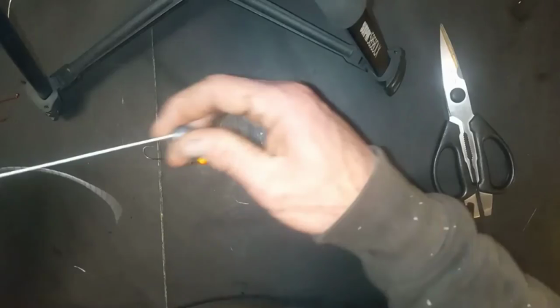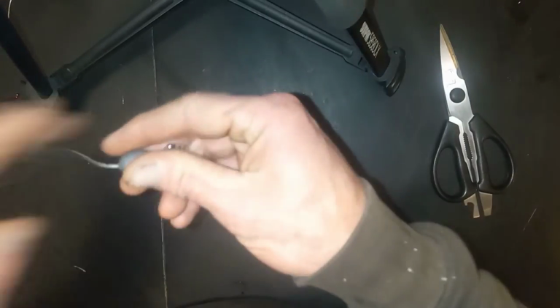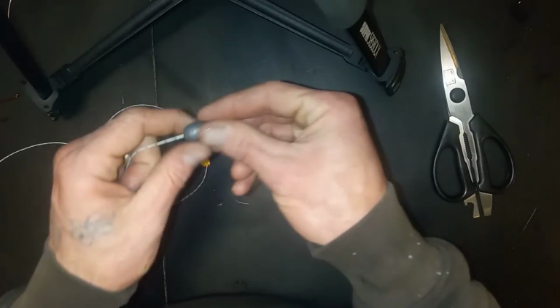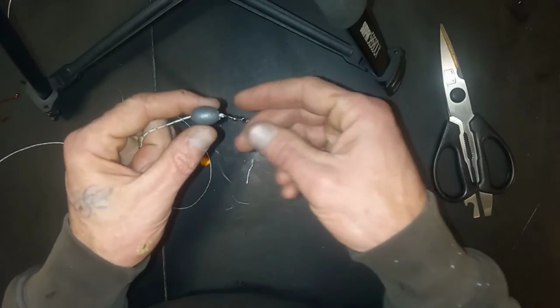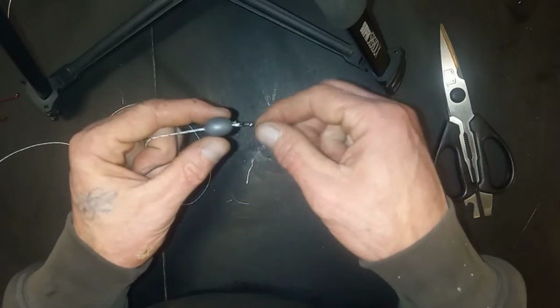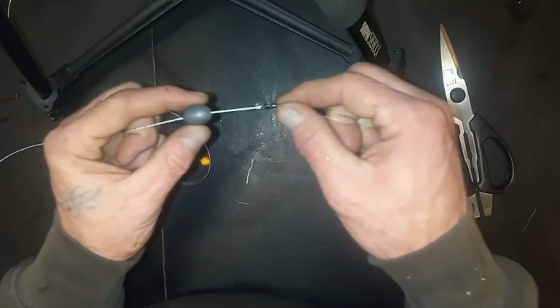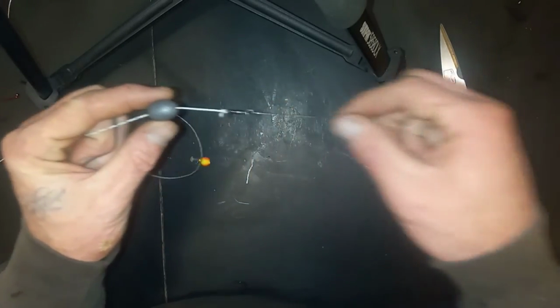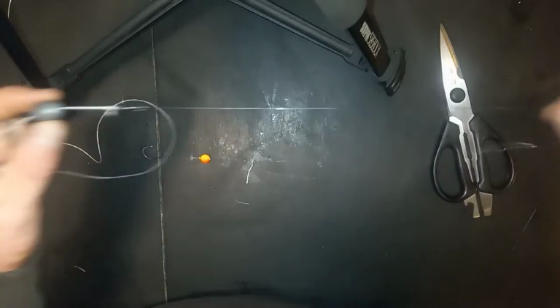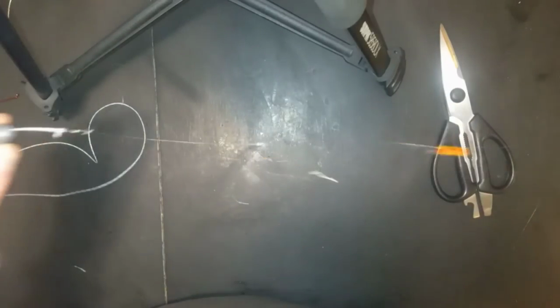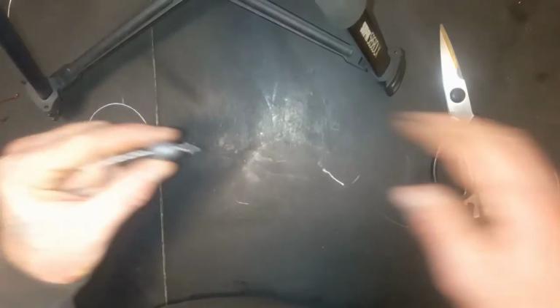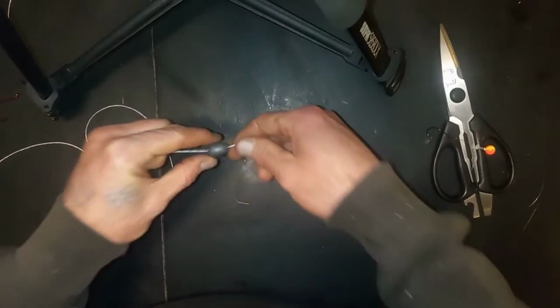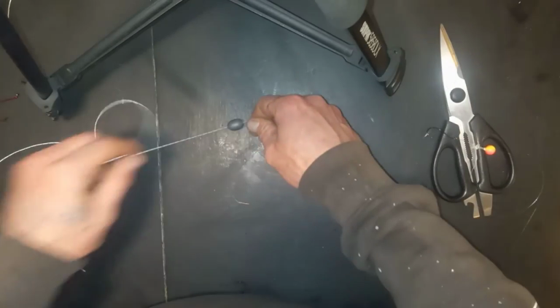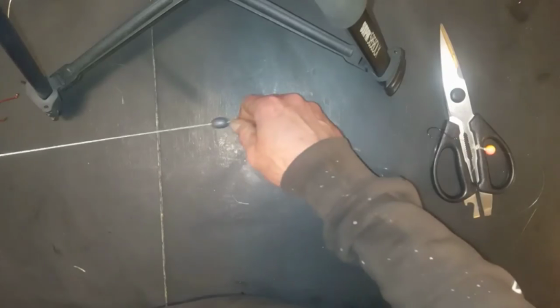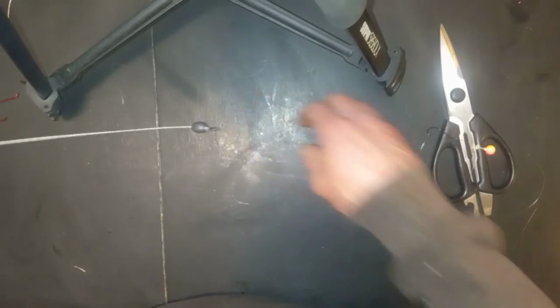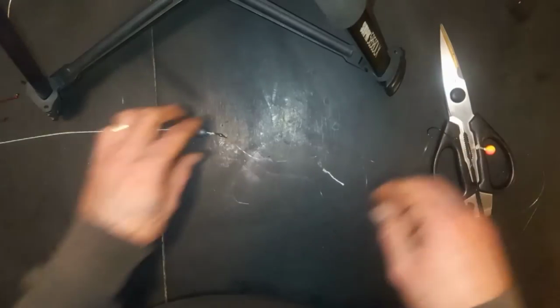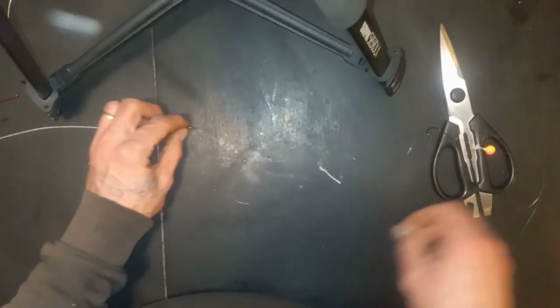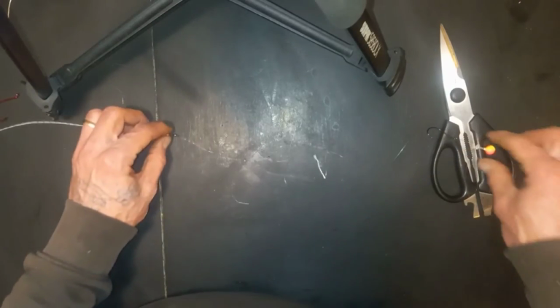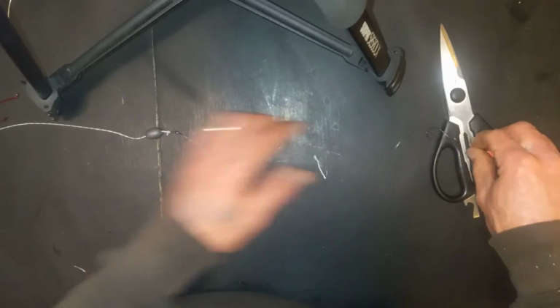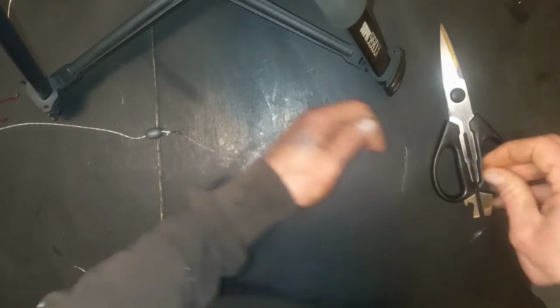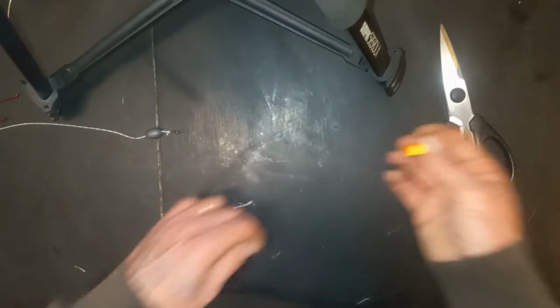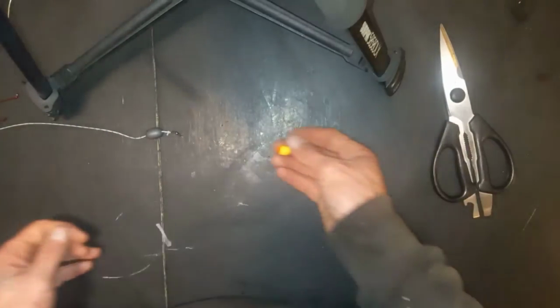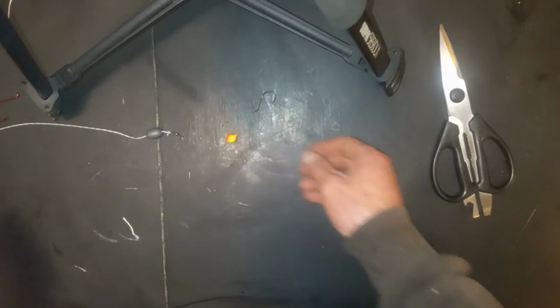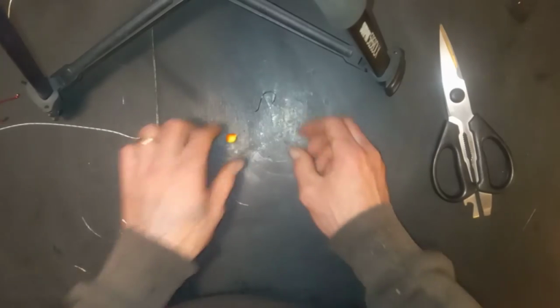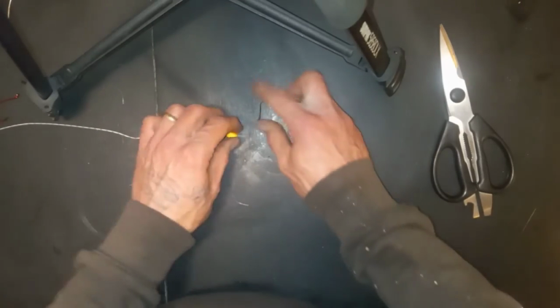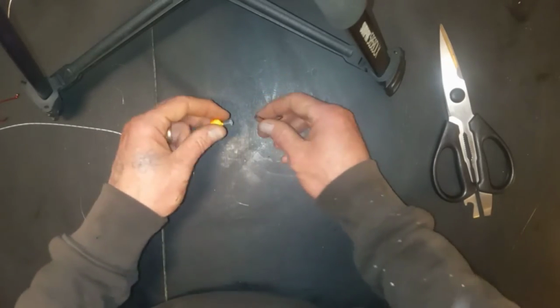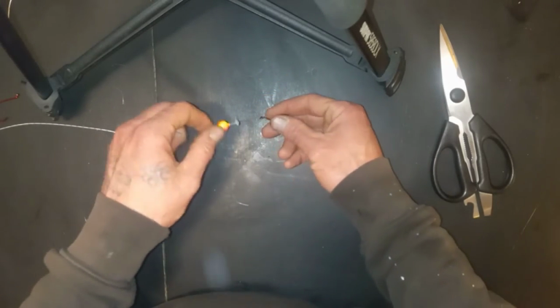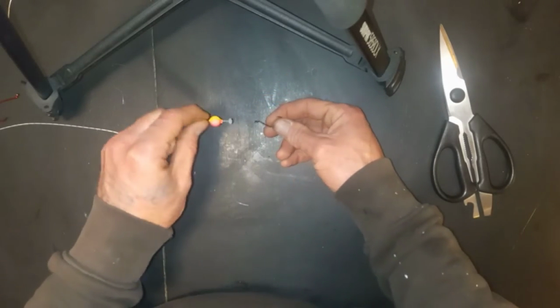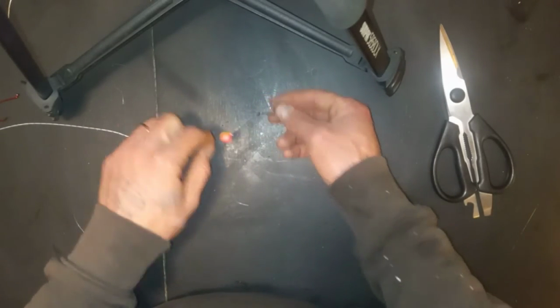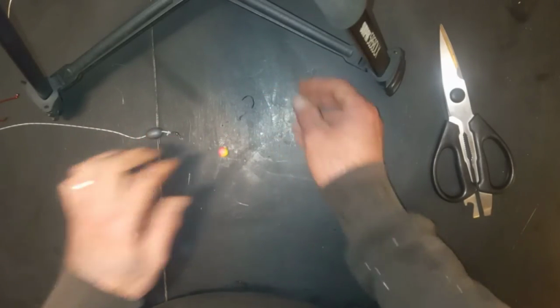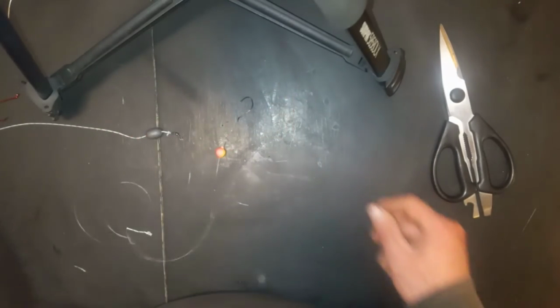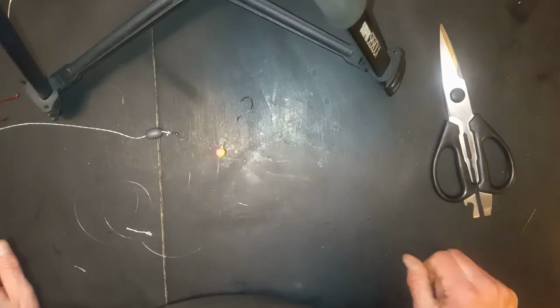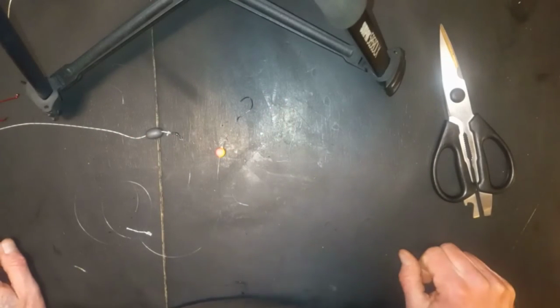Now you have a completed corky drifting rig with the weight going to the swivel, out to the corky being stopped by a bead stopper, and a hook.